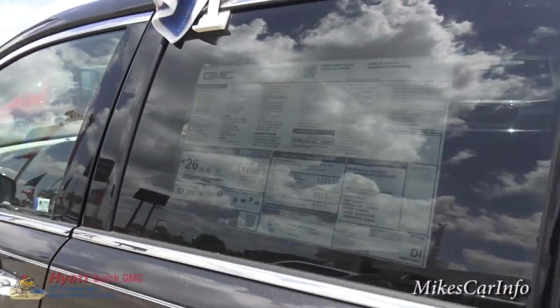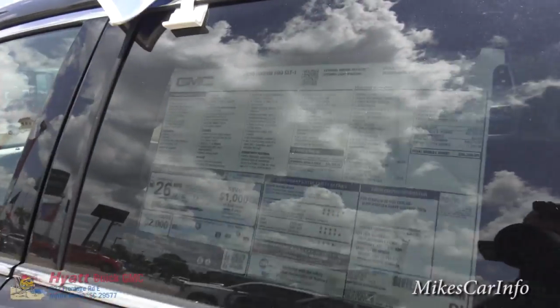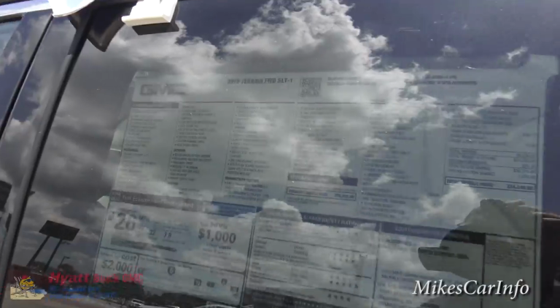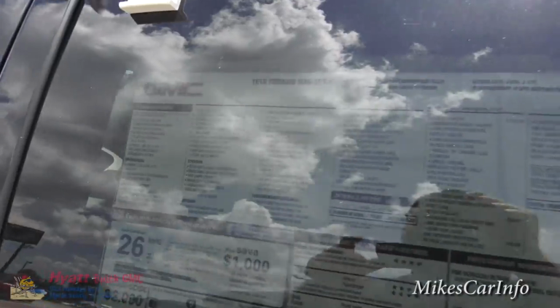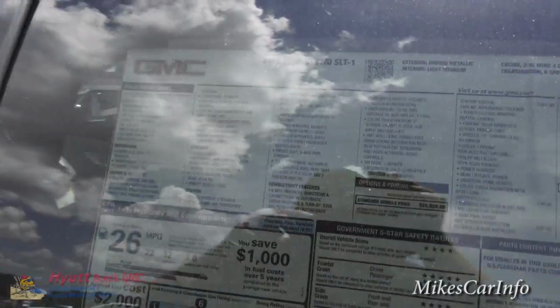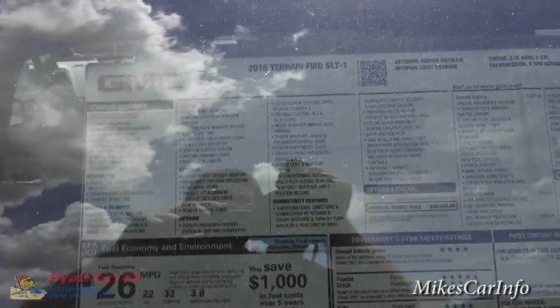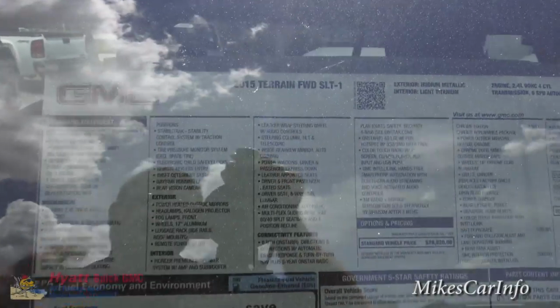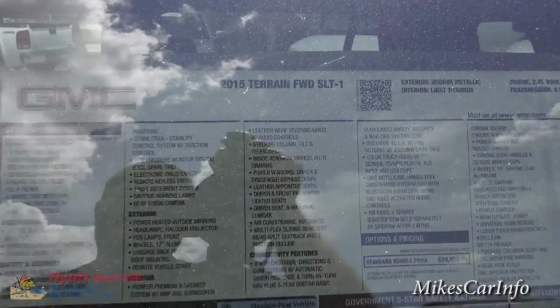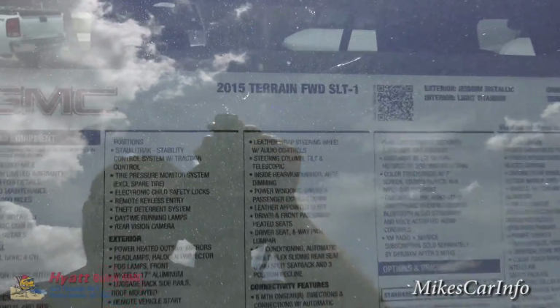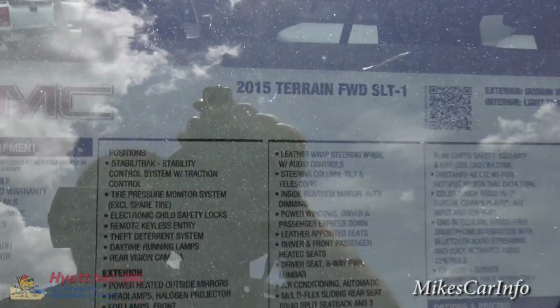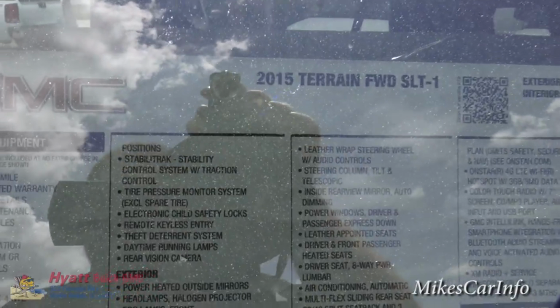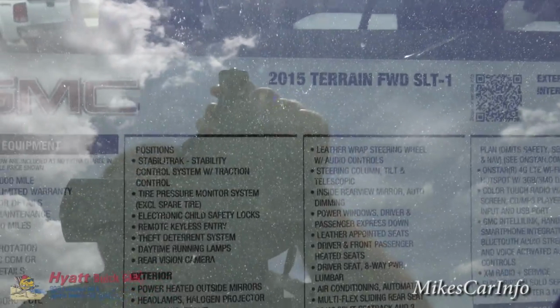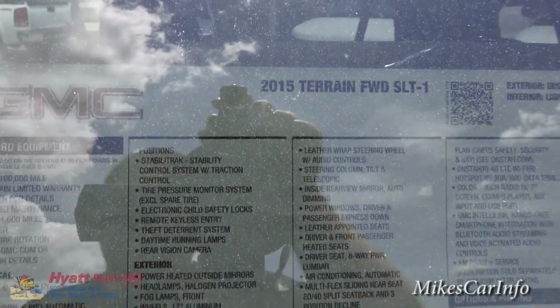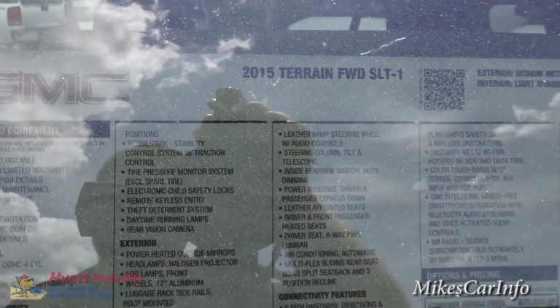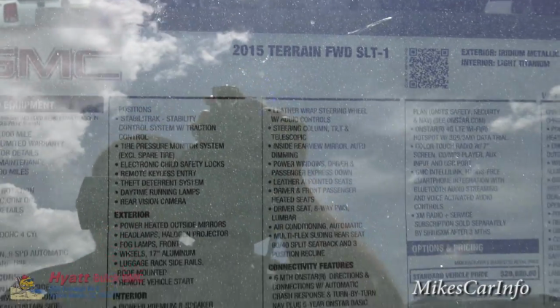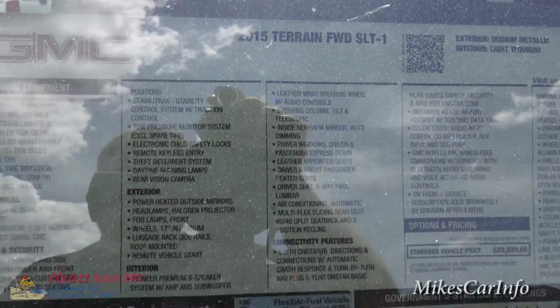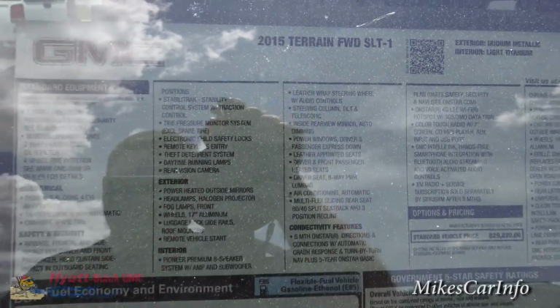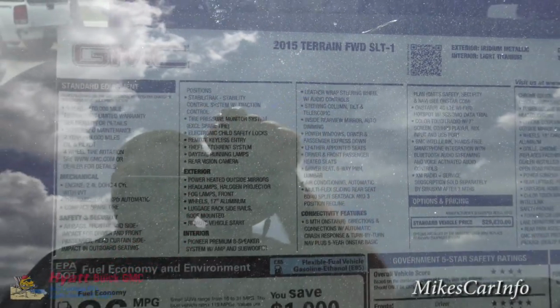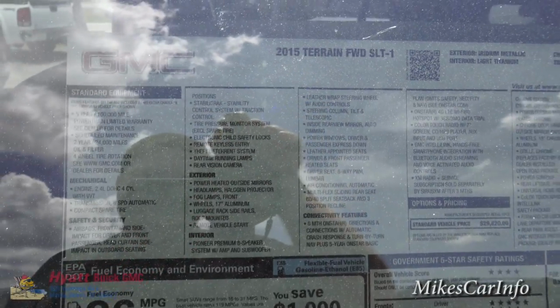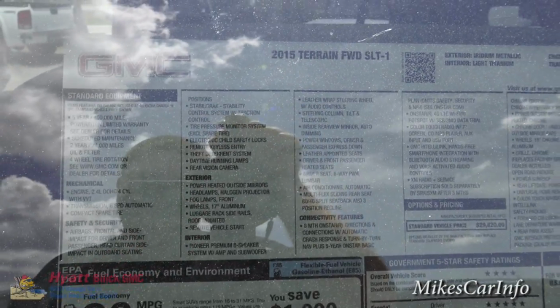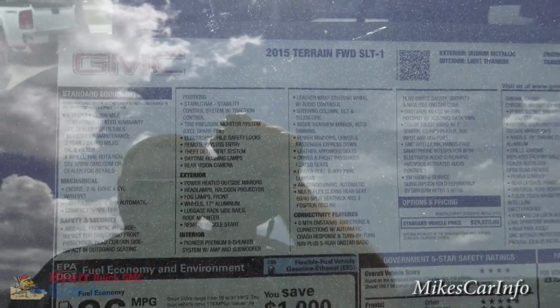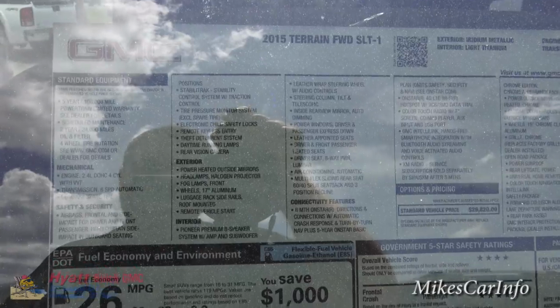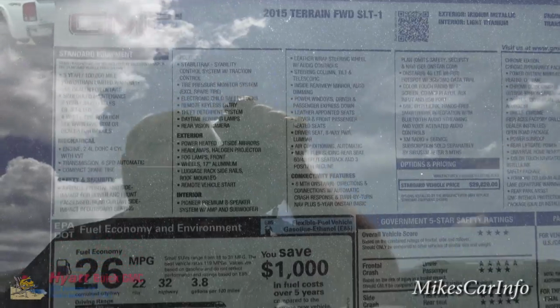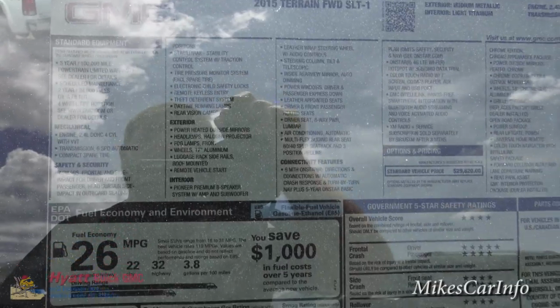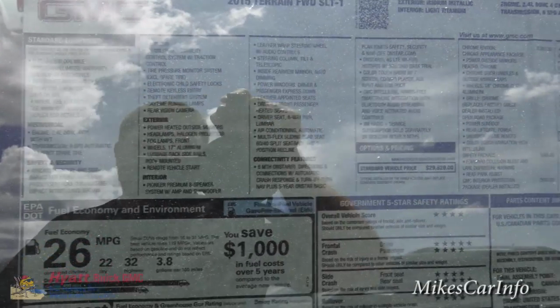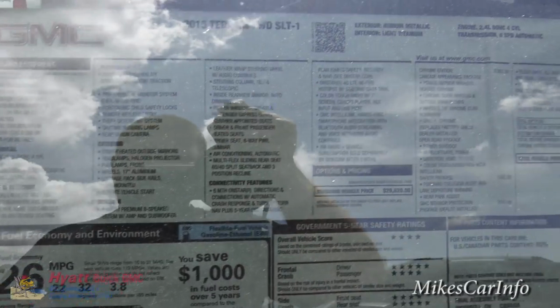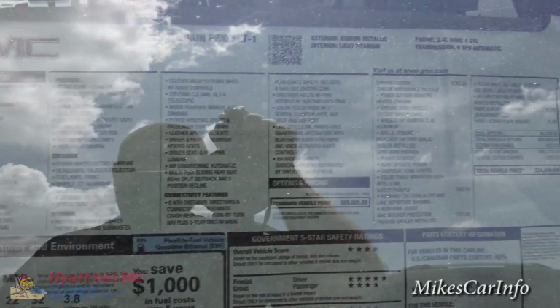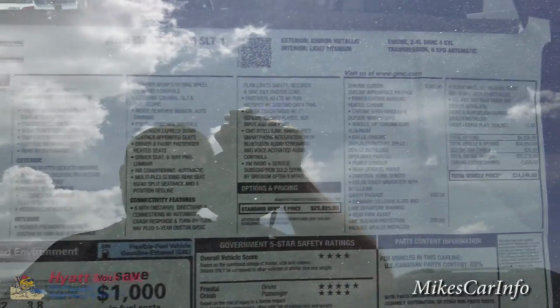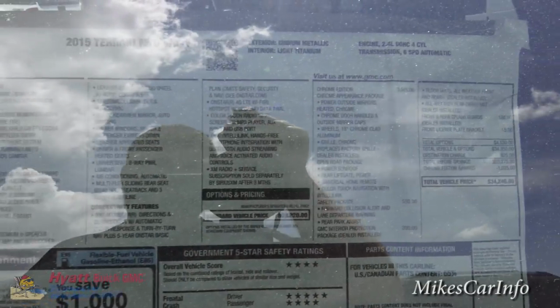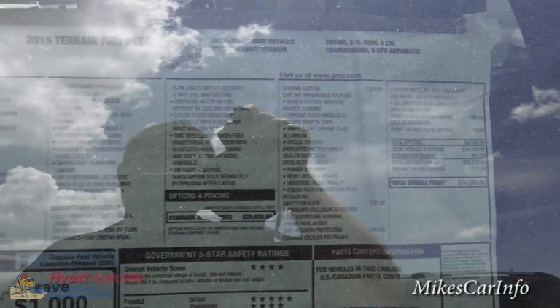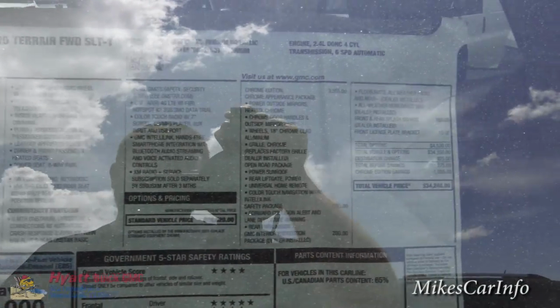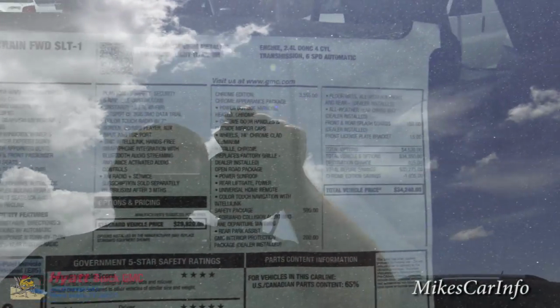There's the window sticker, so you can get an idea of what's on this particular vehicle. Feel free to use the pause button.